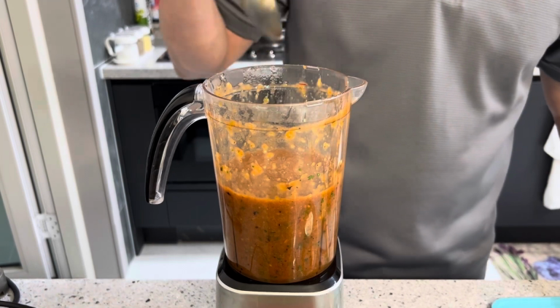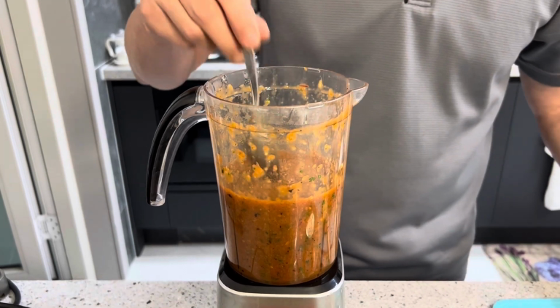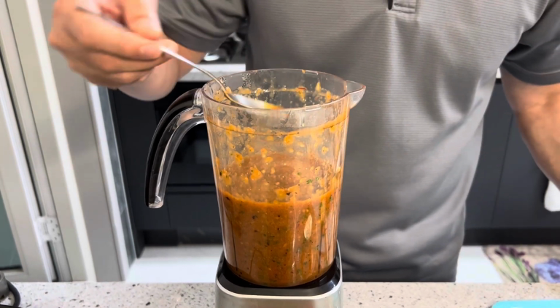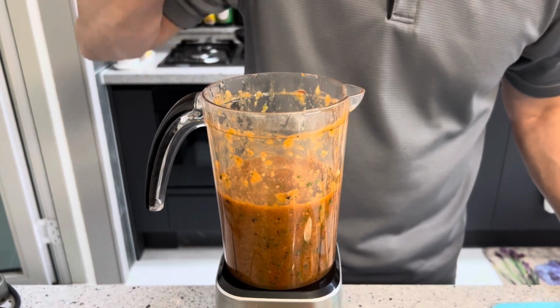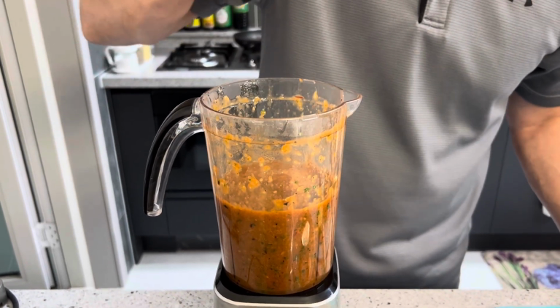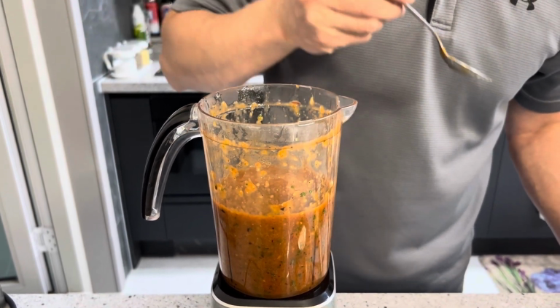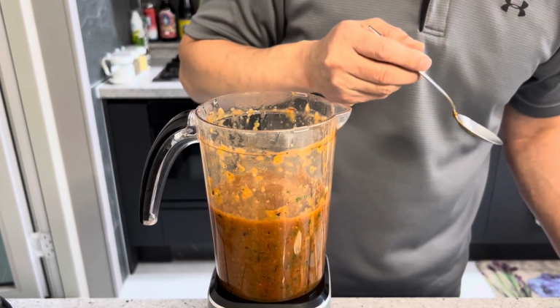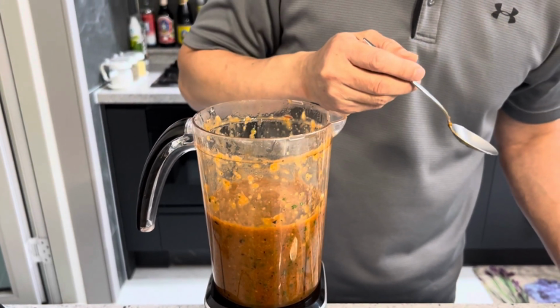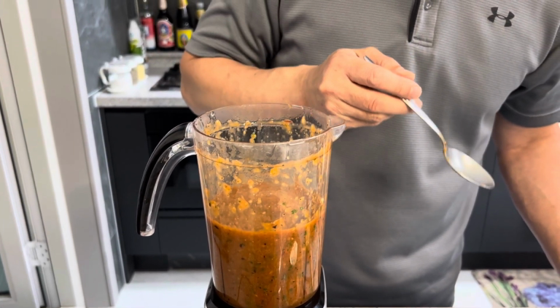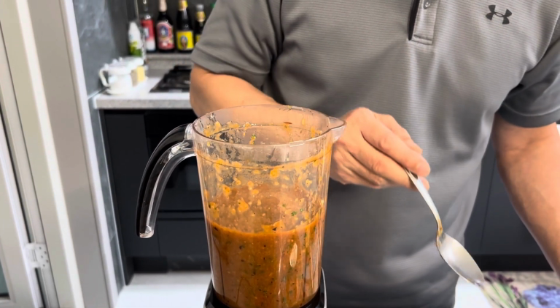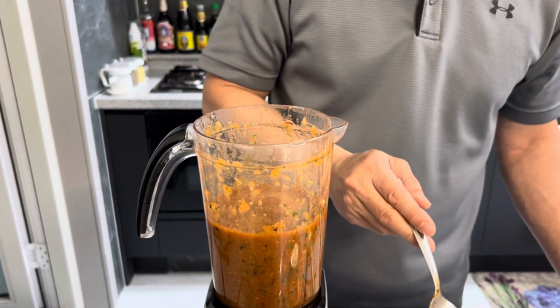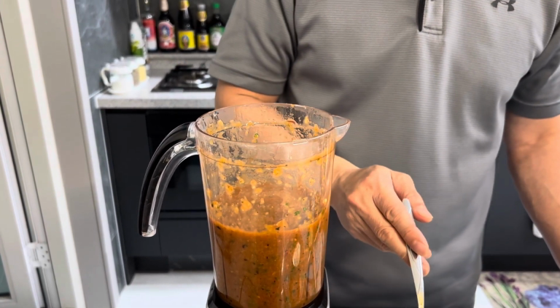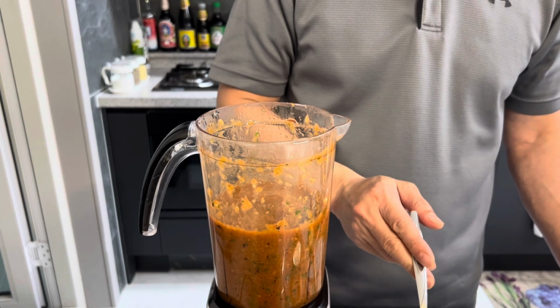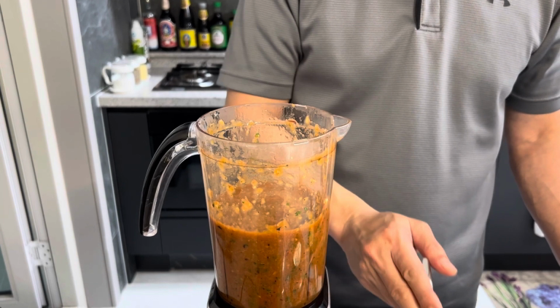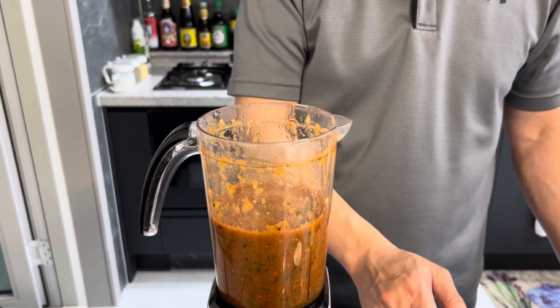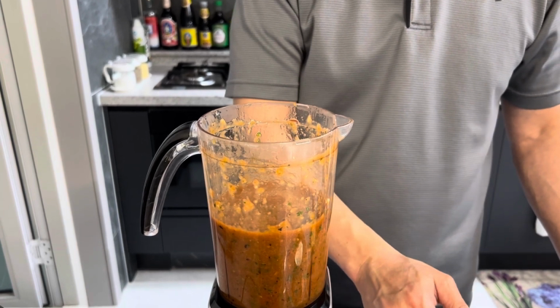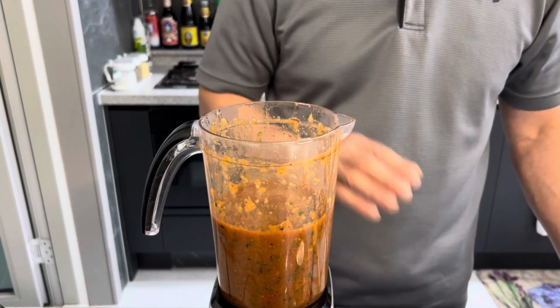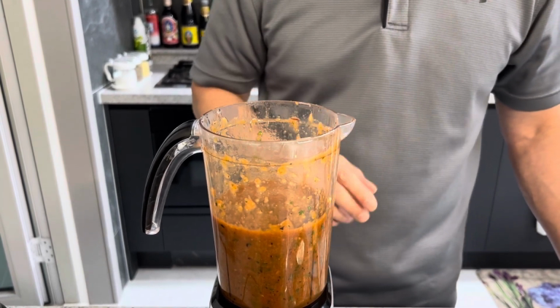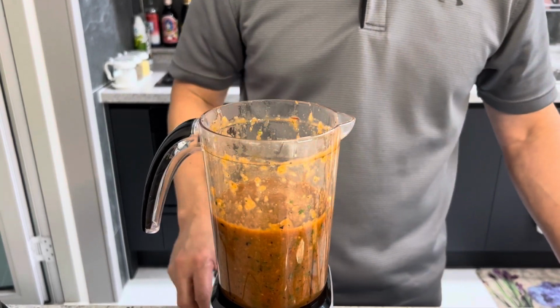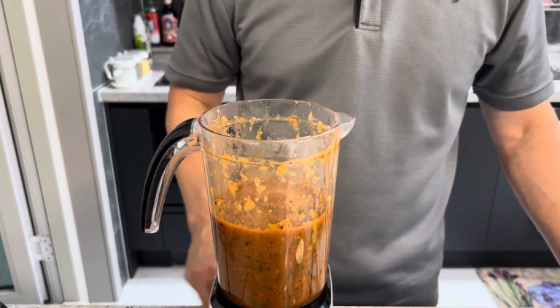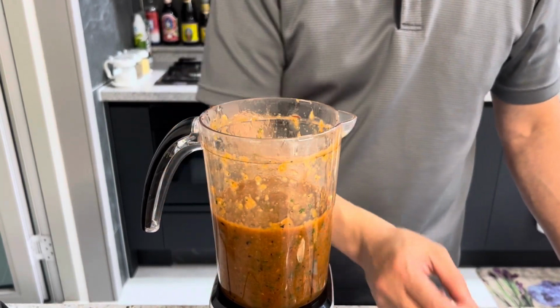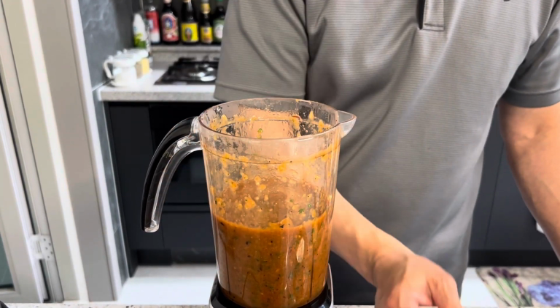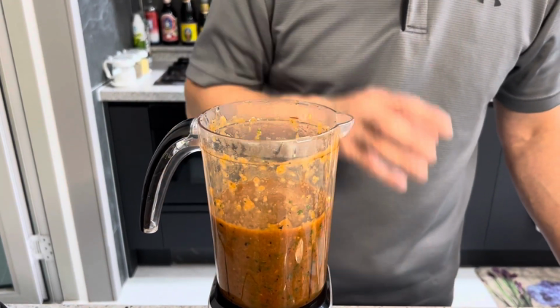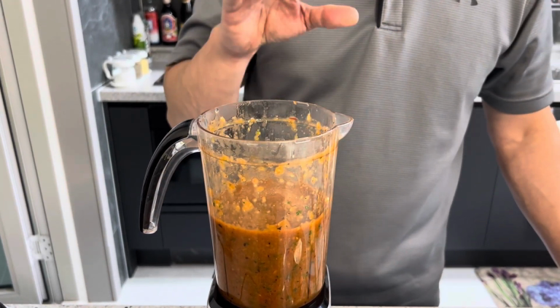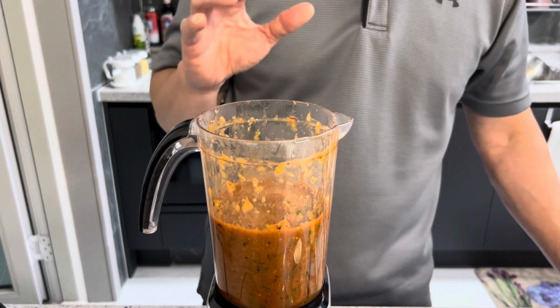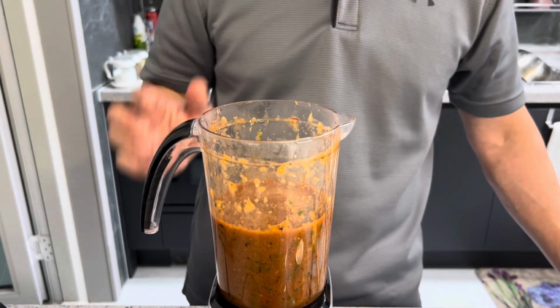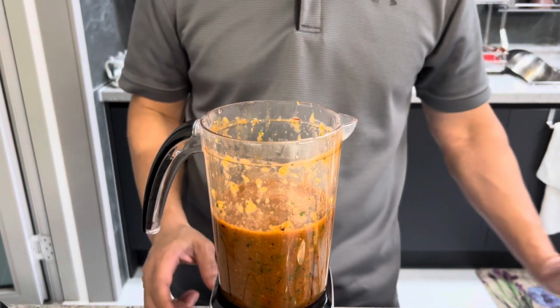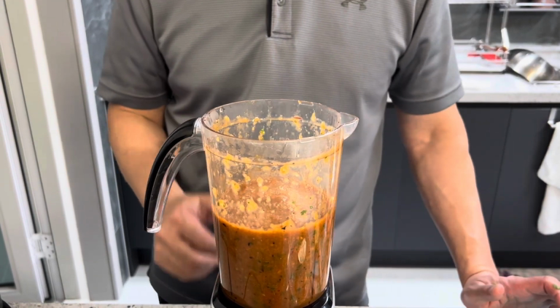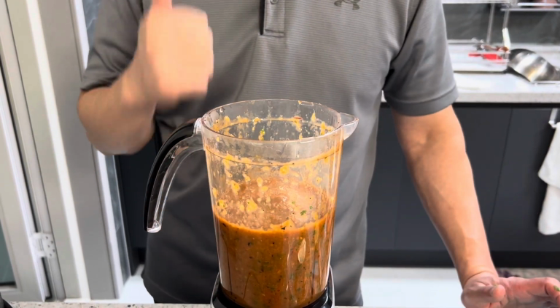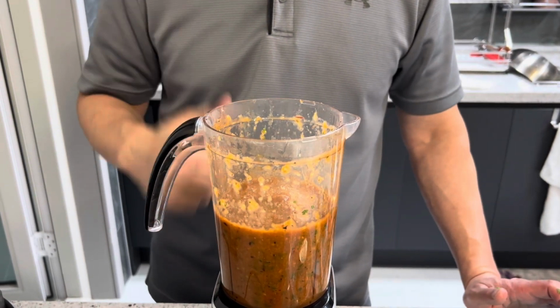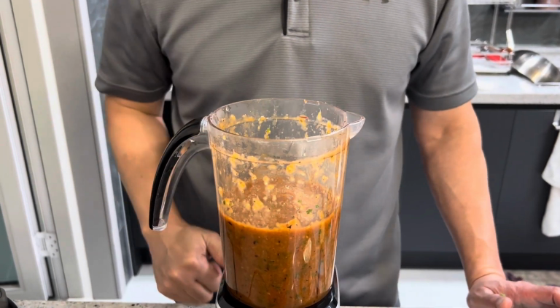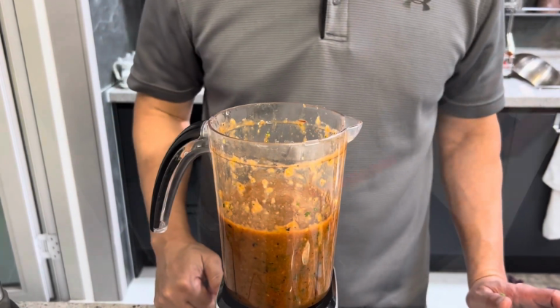Quick taste again. Wow — spicy! Salt, pepper, saltiness, heat from the chipotle pepper and jalapeño is perfect. We're ready for our taco.